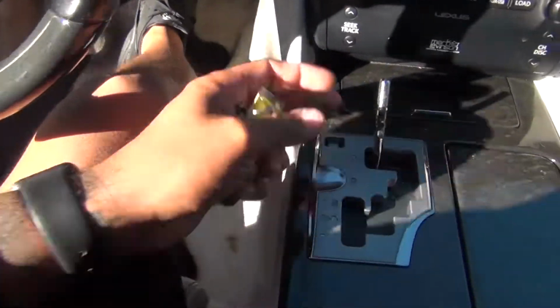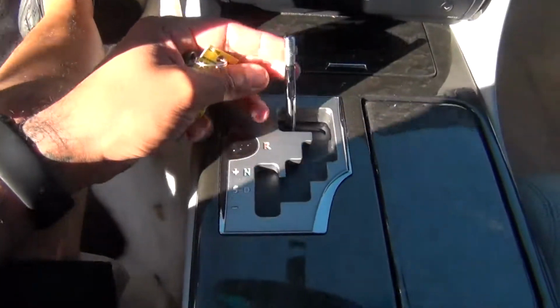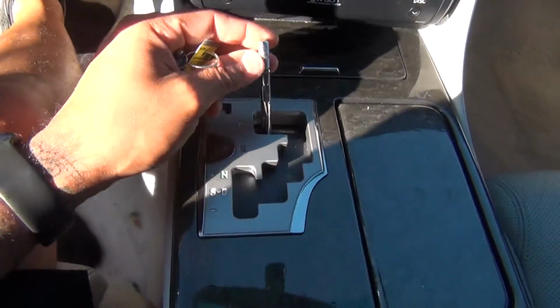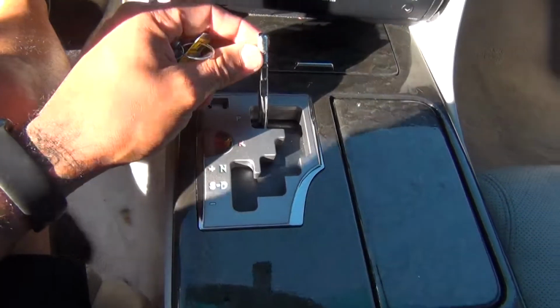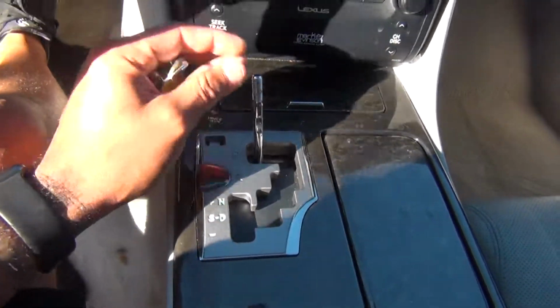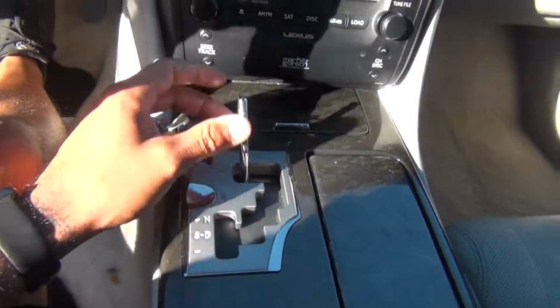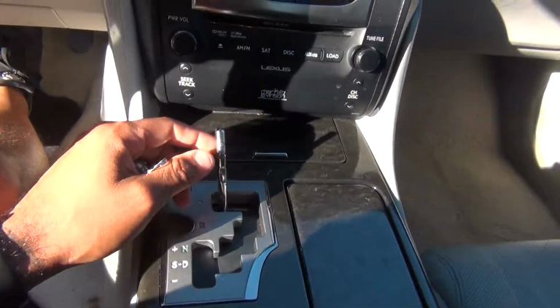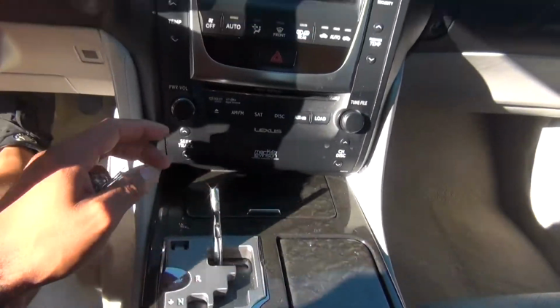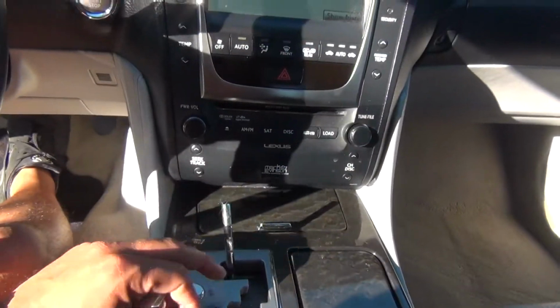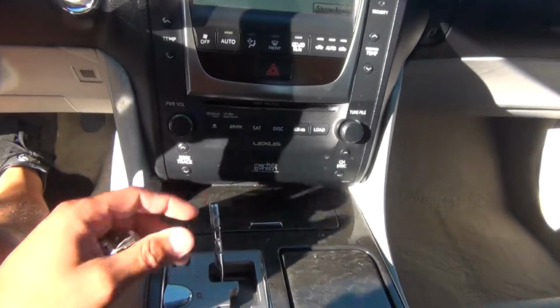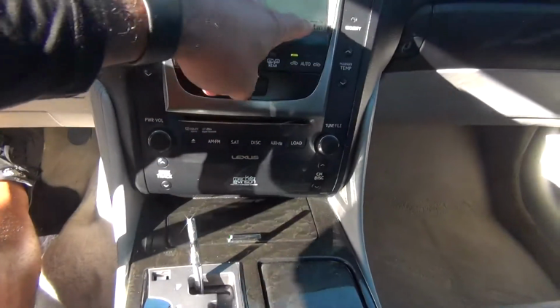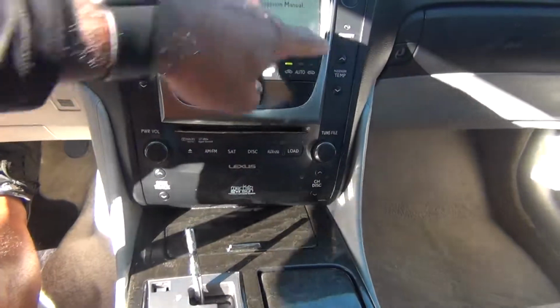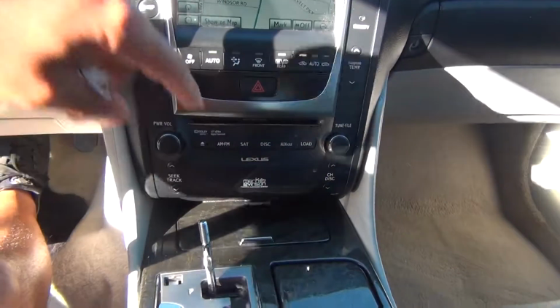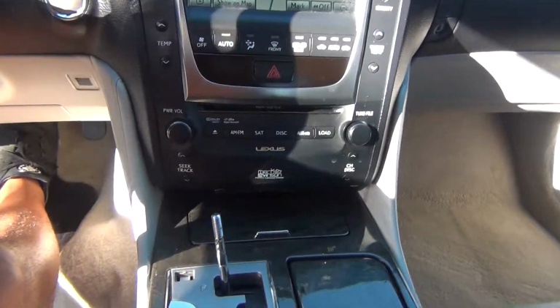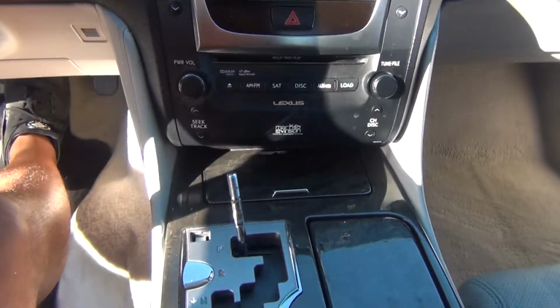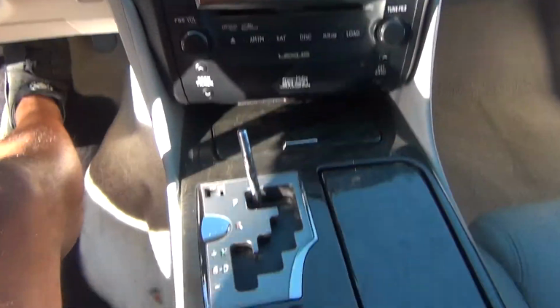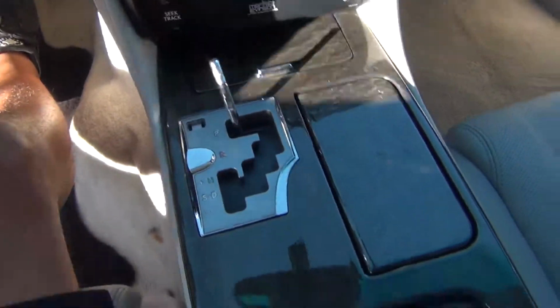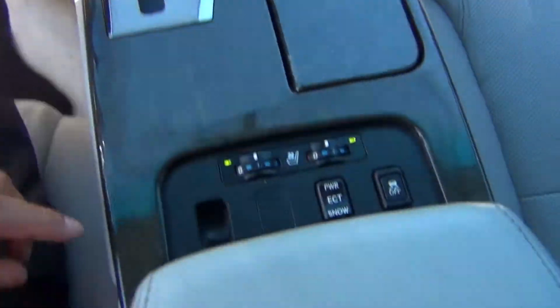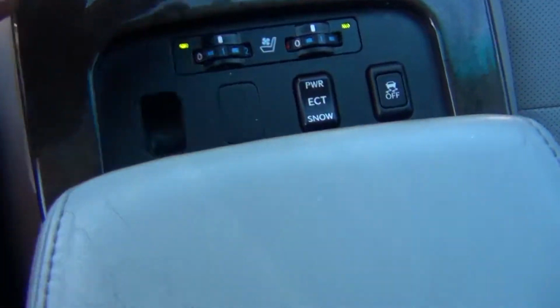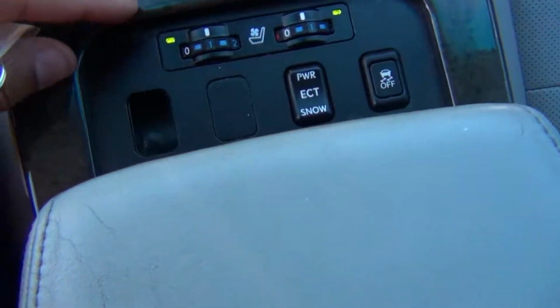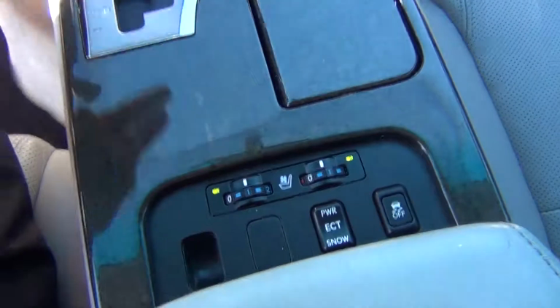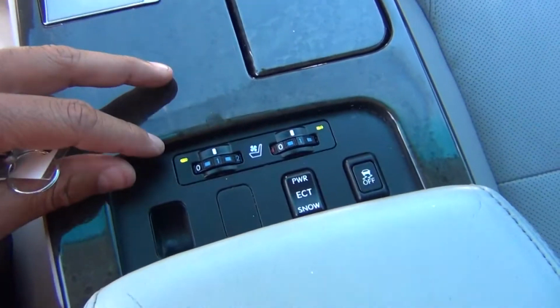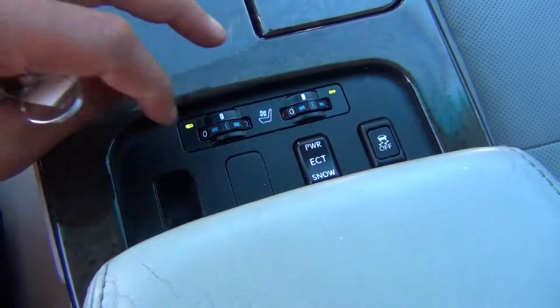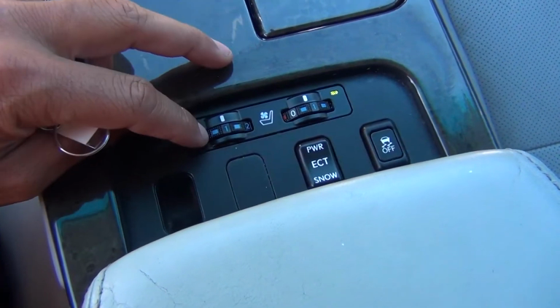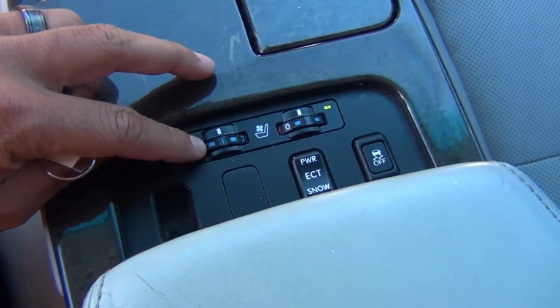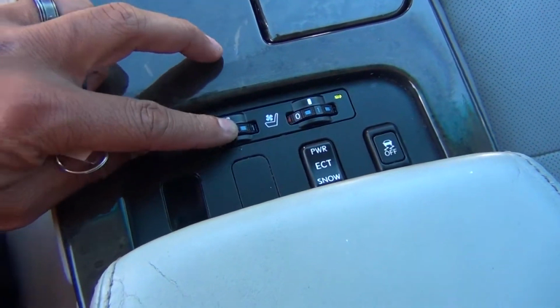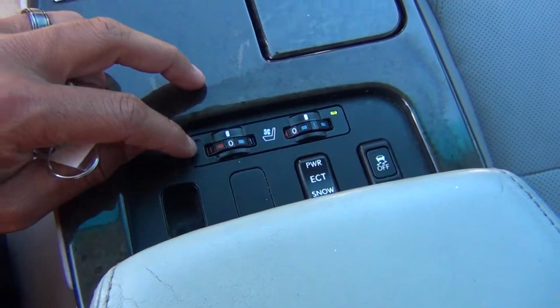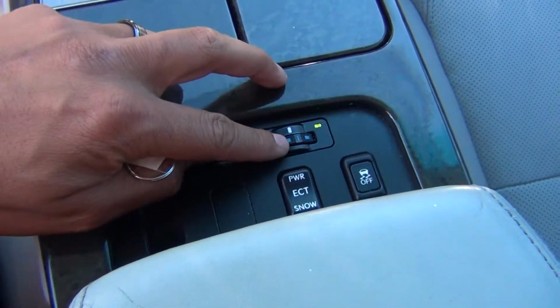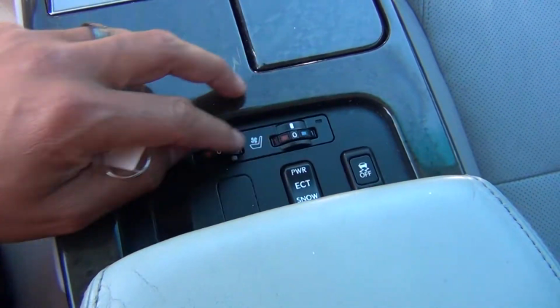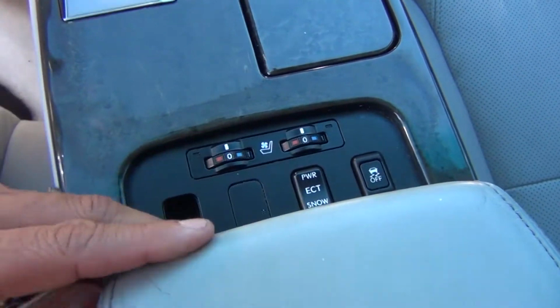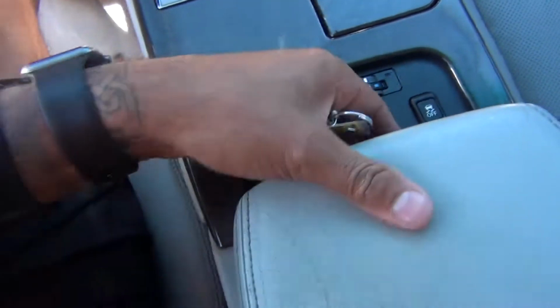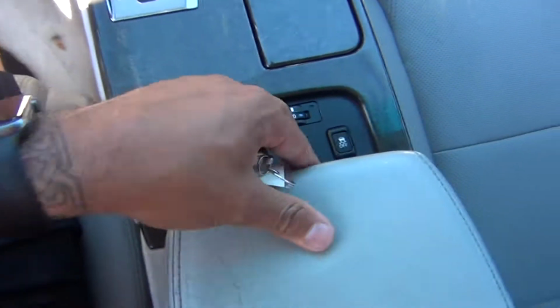The shifter we keep inside because they are very easy to take off — unfortunately people take them, but we do have that. You've got heated and cooled leather seats, both driver and passenger.